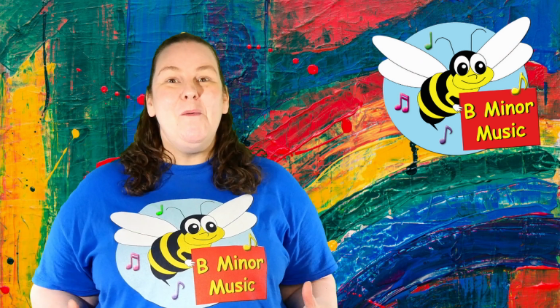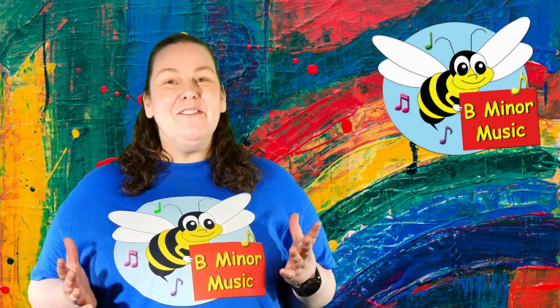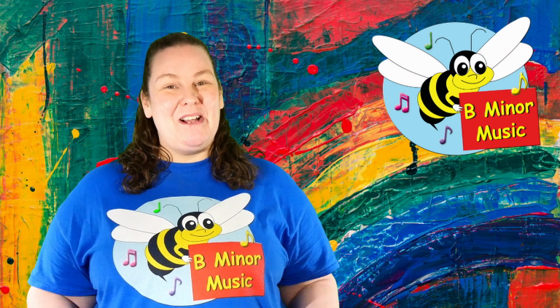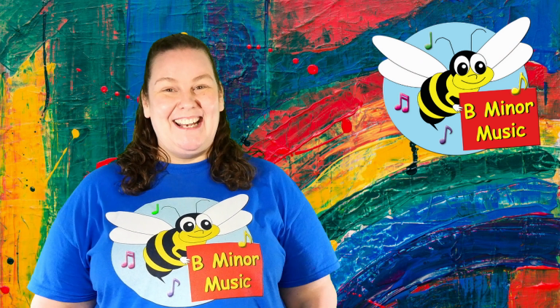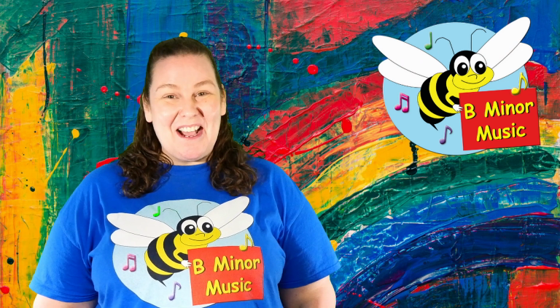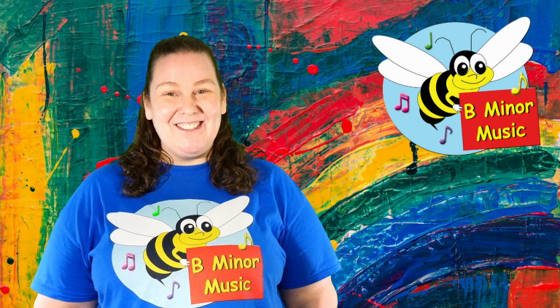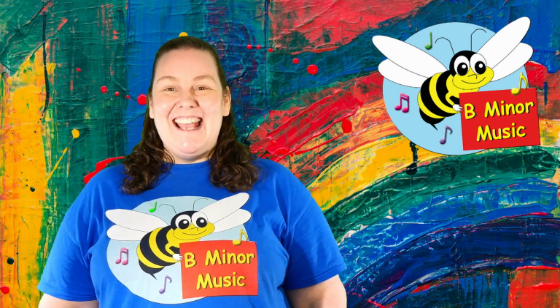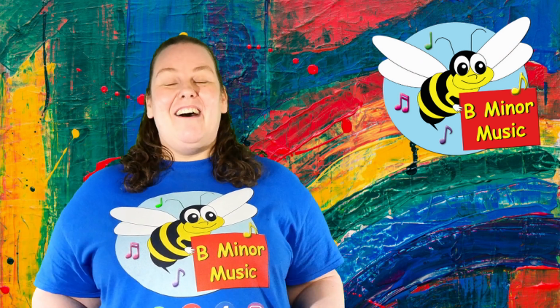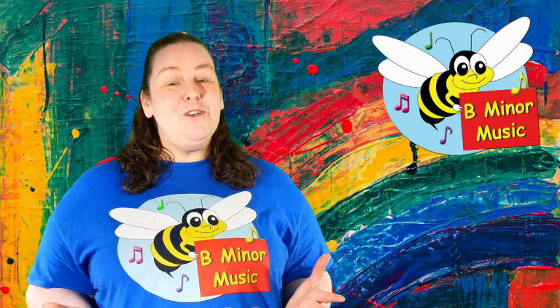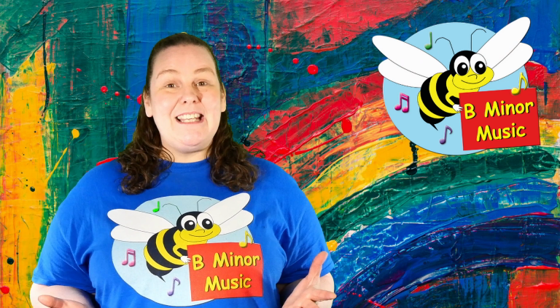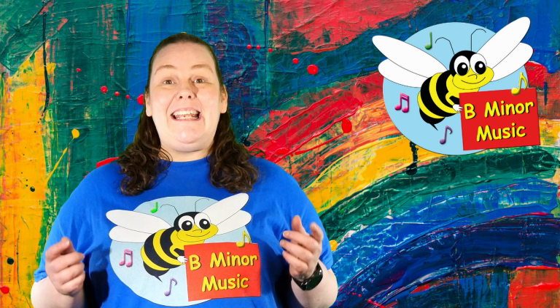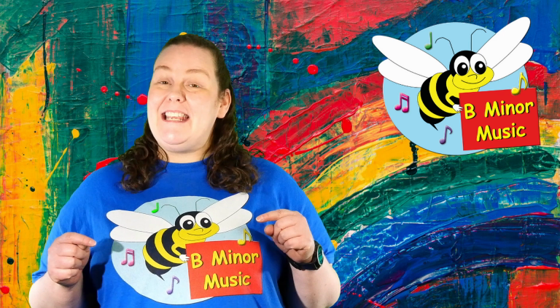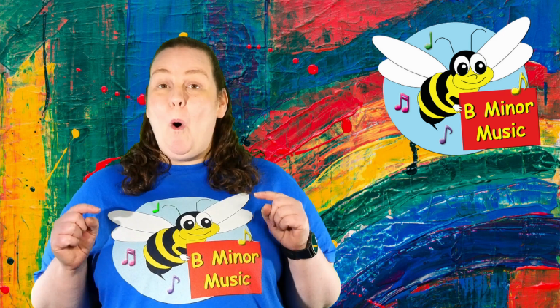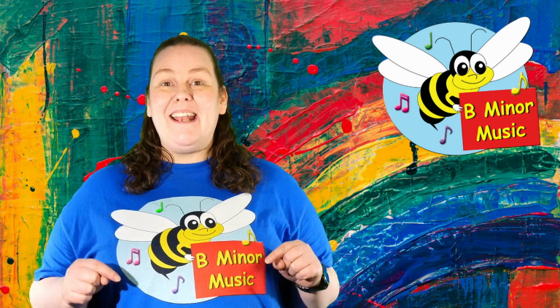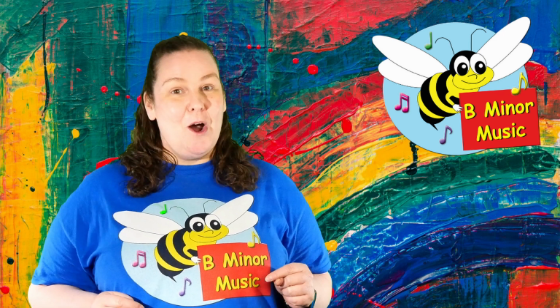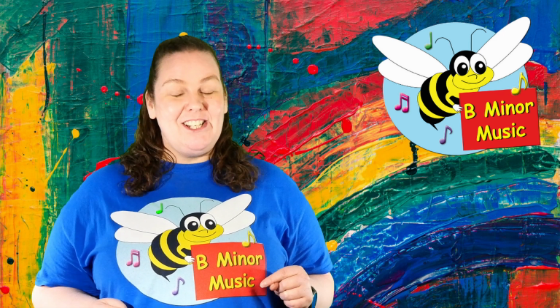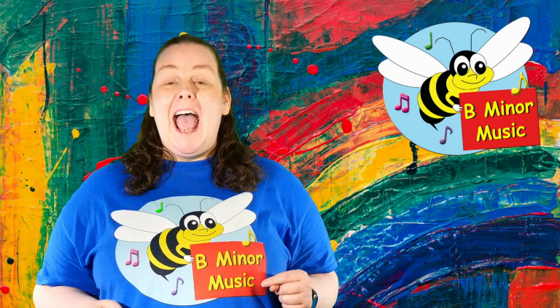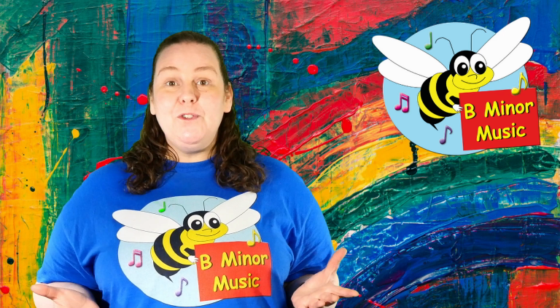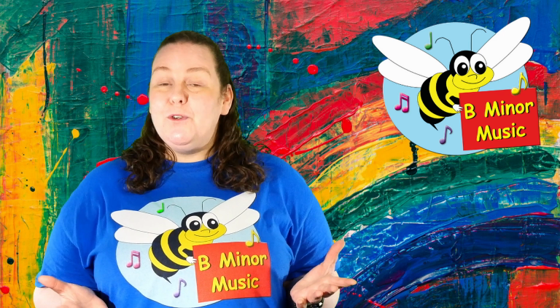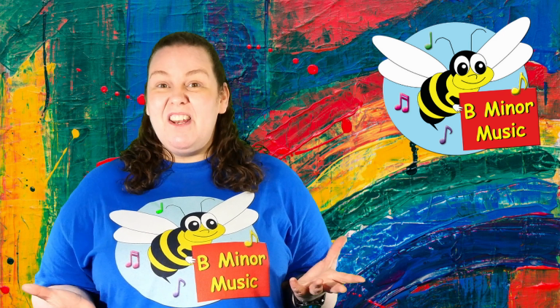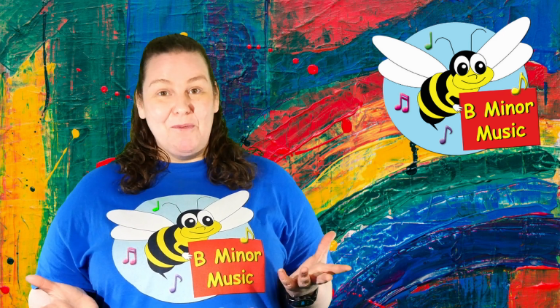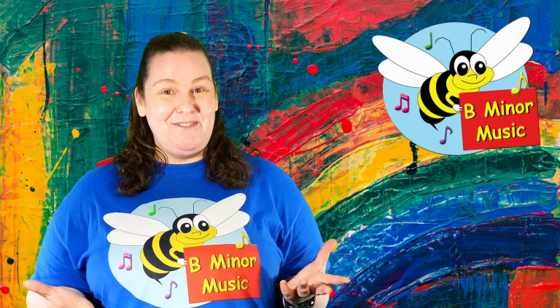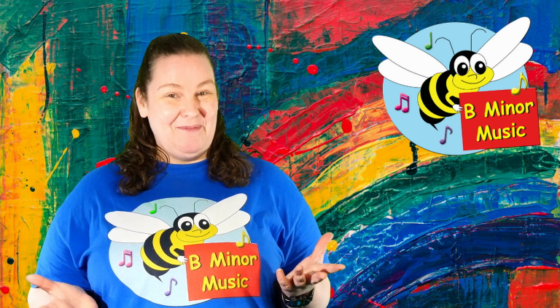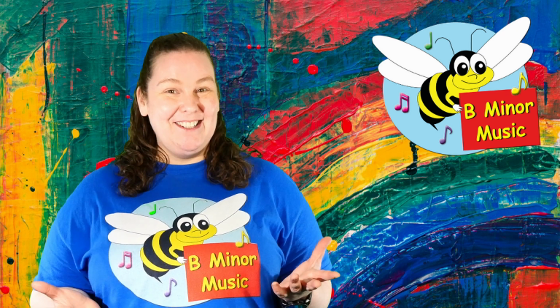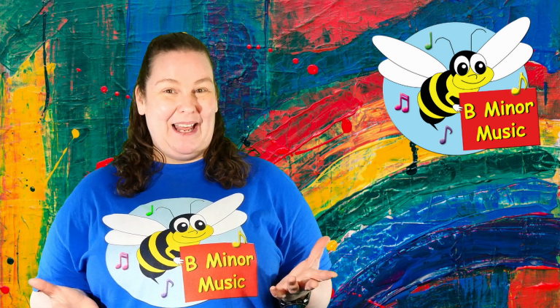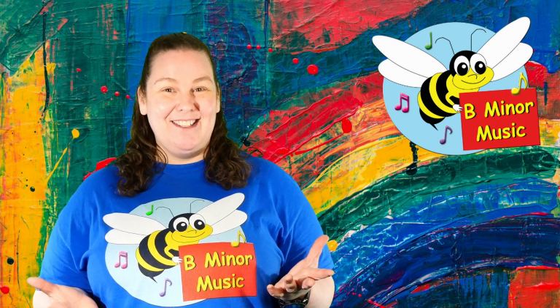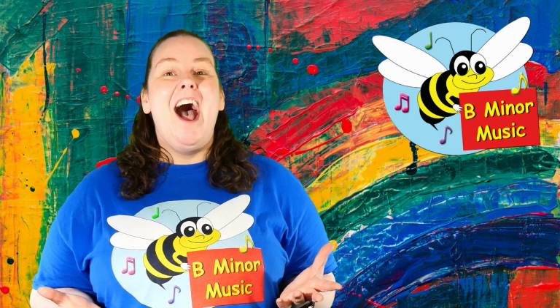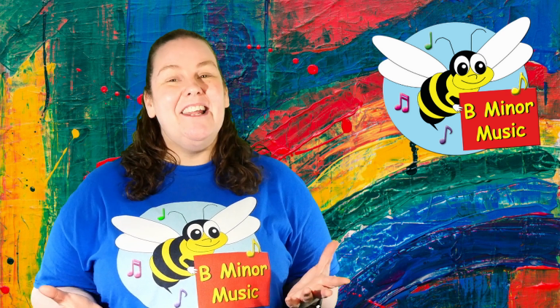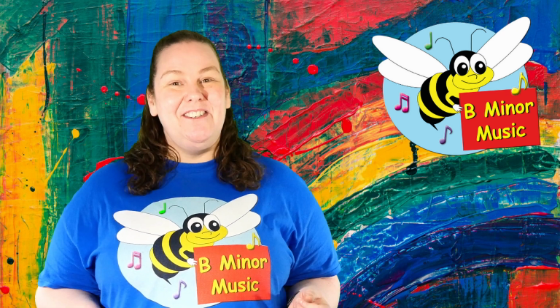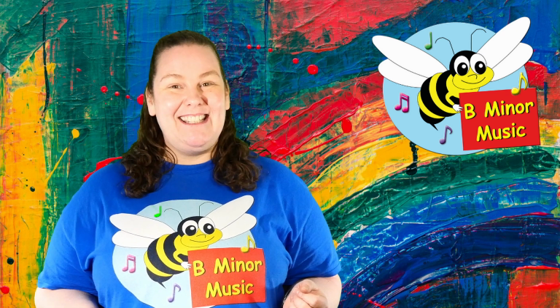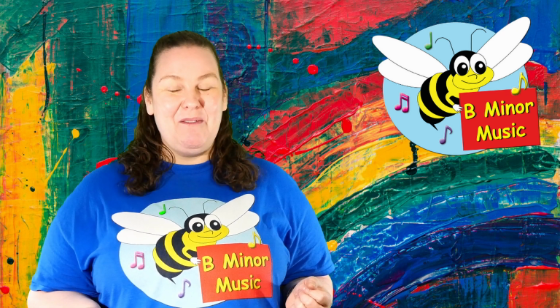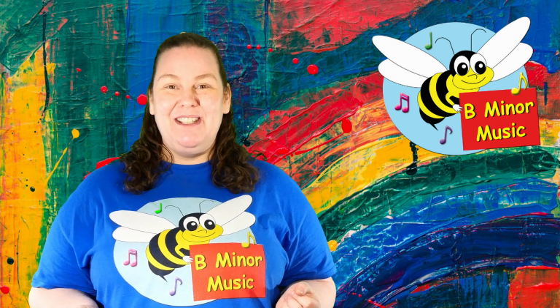Wow, that was so much fun. Did you have fun too? If you enjoyed yourself, I'd love to hear all about it in the comments section. And also if you took any videos or pictures of yourself making the kazoo or playing the kazoo, I'd love for you to hashtag B-Minor Music.